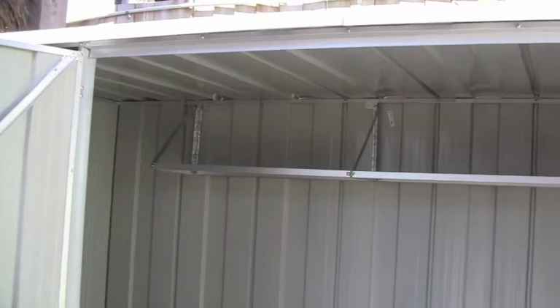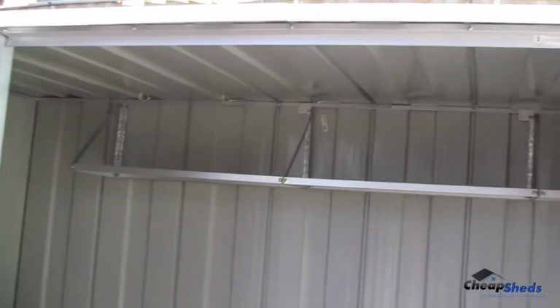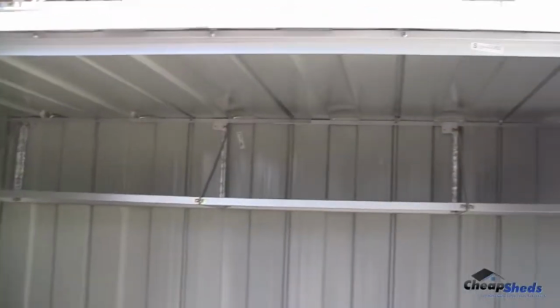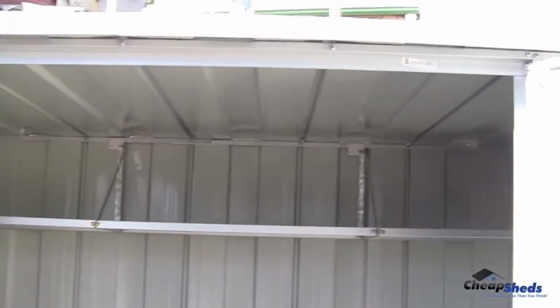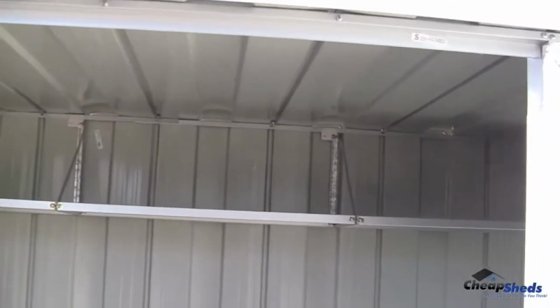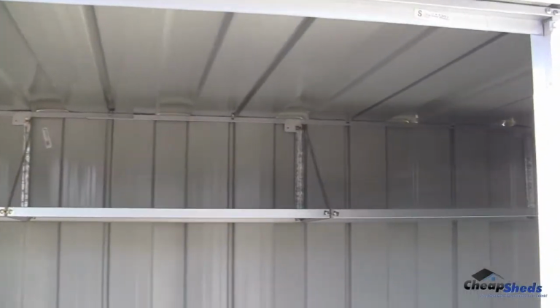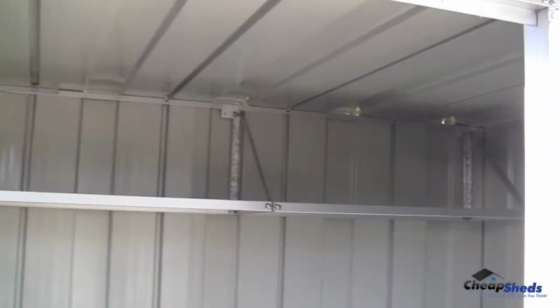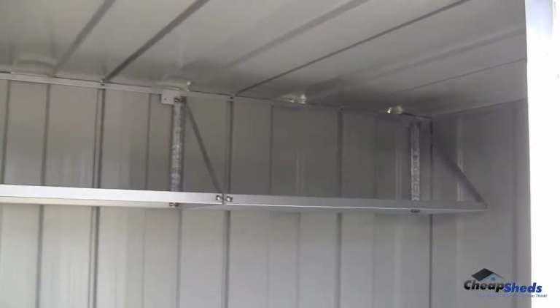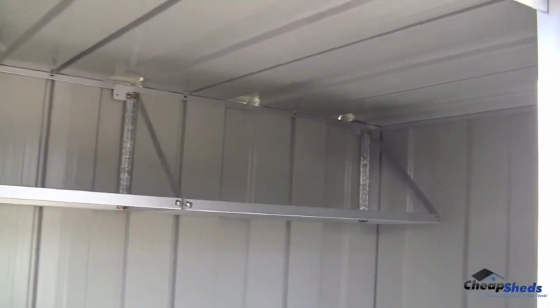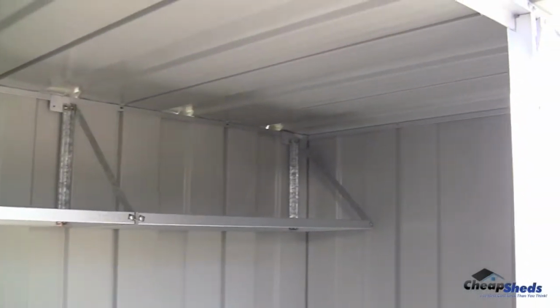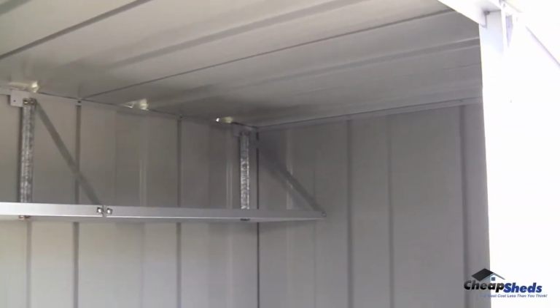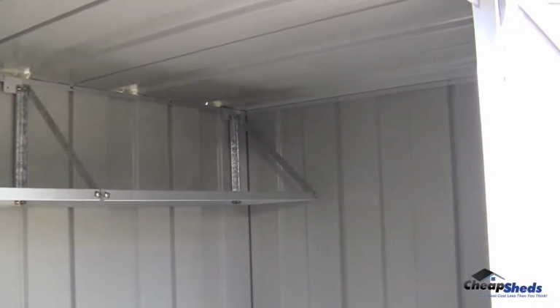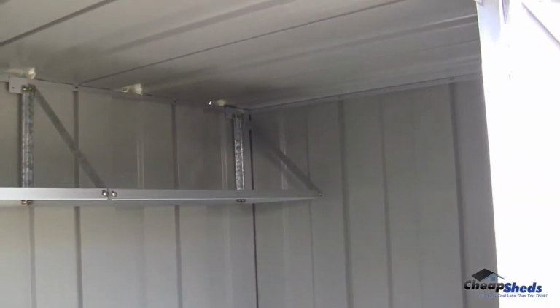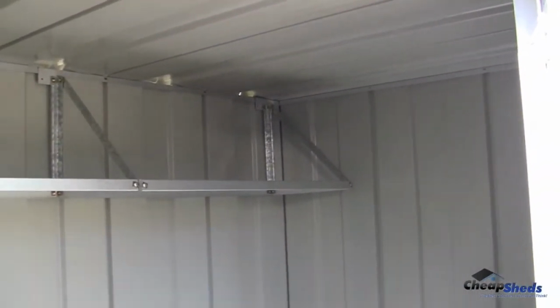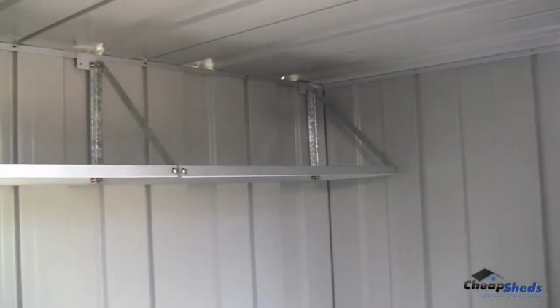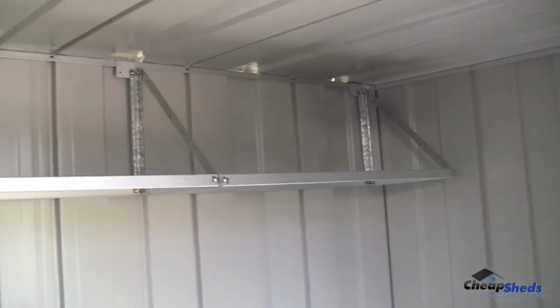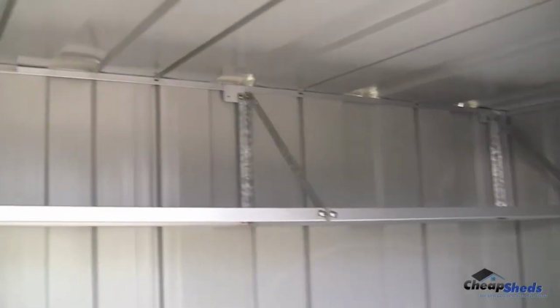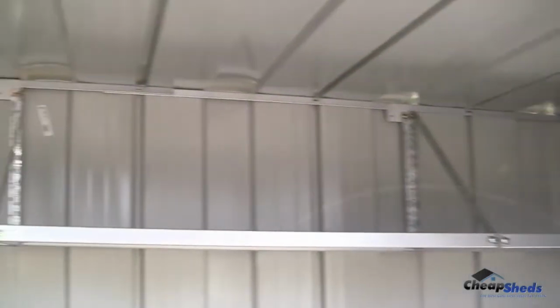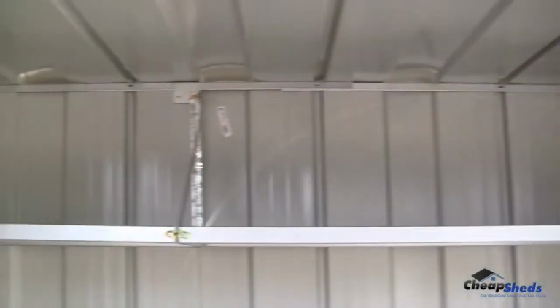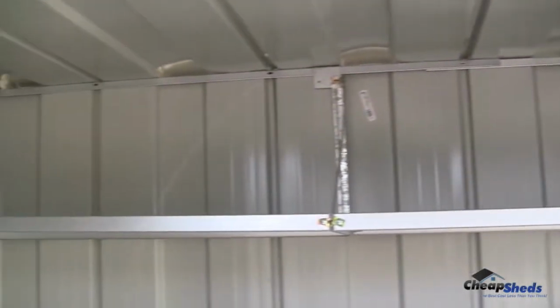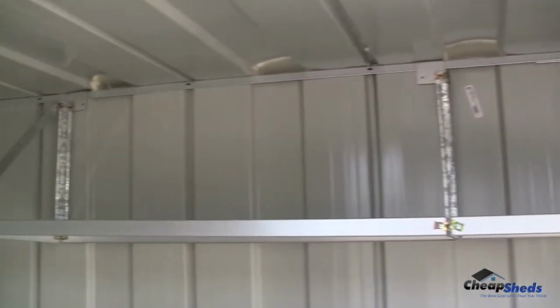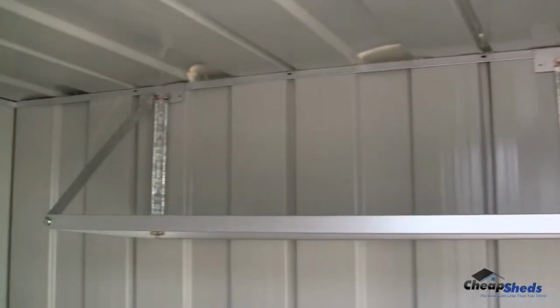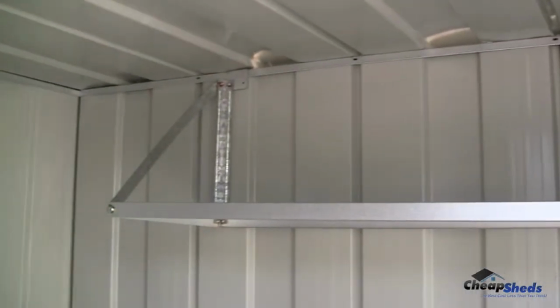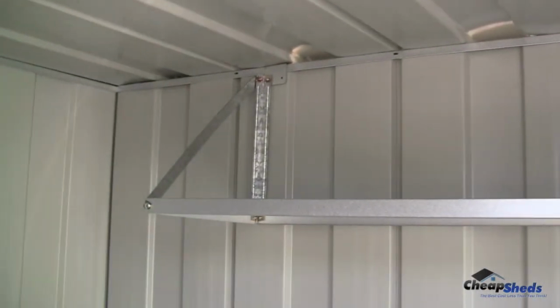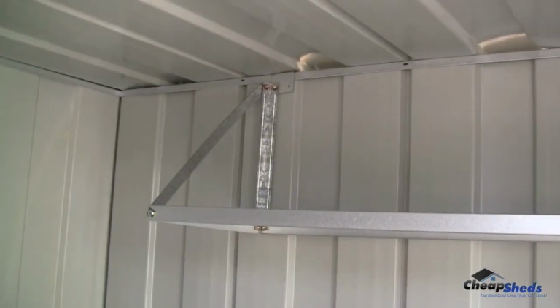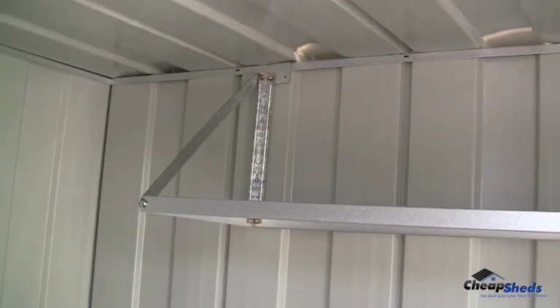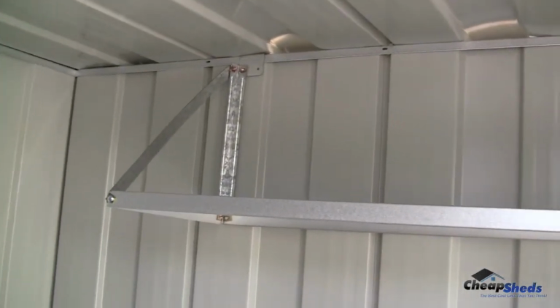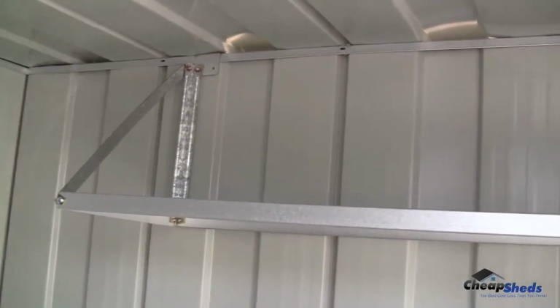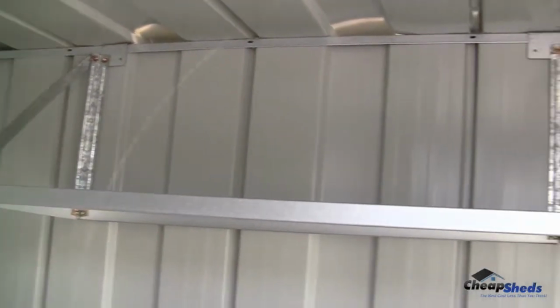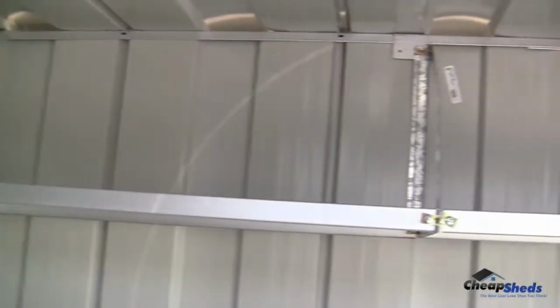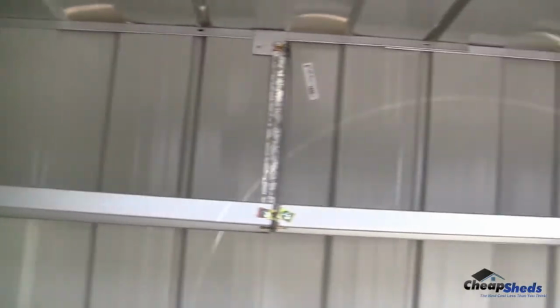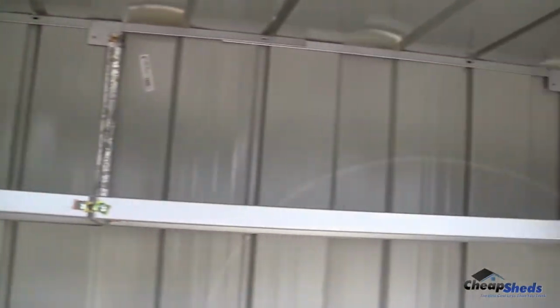In this video you will discover how to install a flat shelving kit. The flat shelving kit enables you to bring more smart storage out of your garden shed and to keep your shed nicely organised.